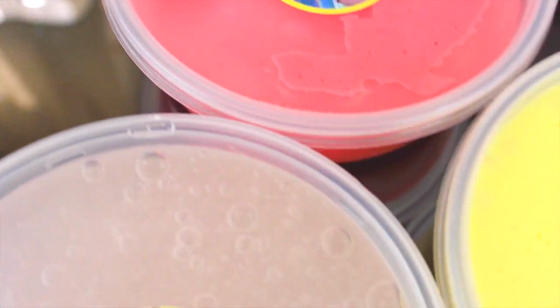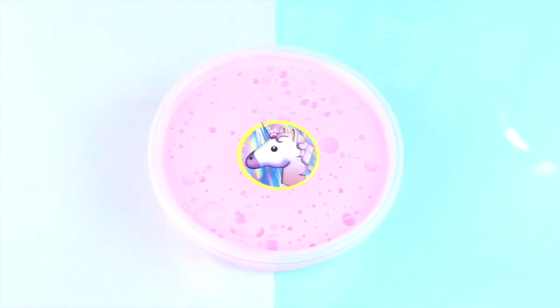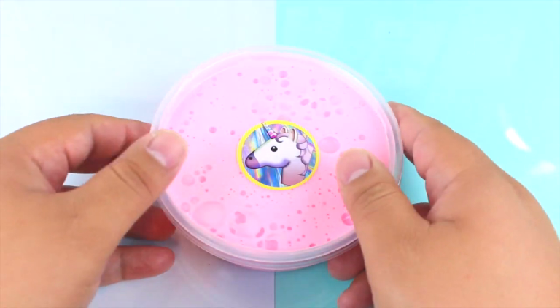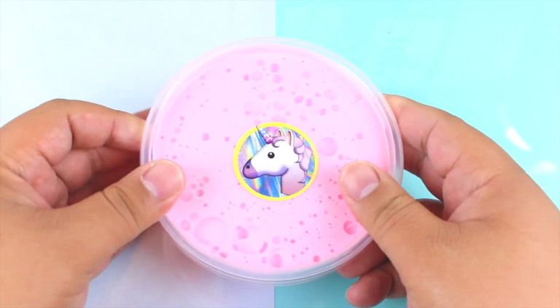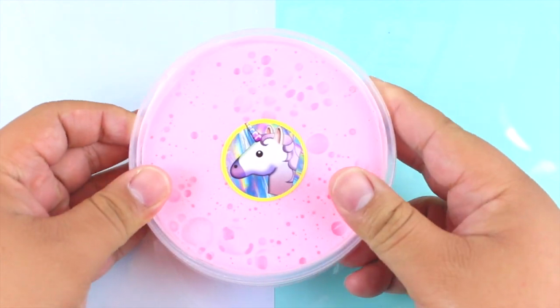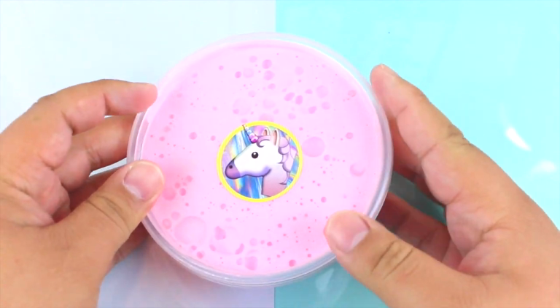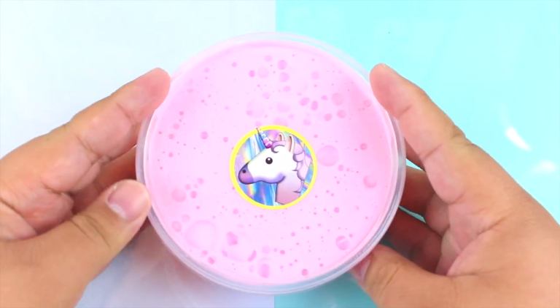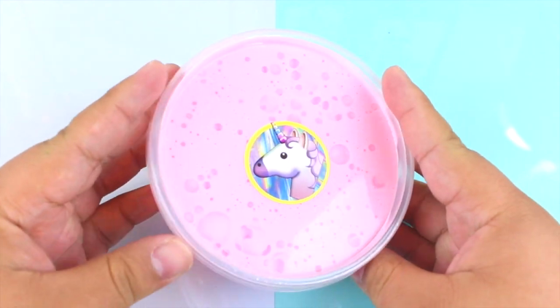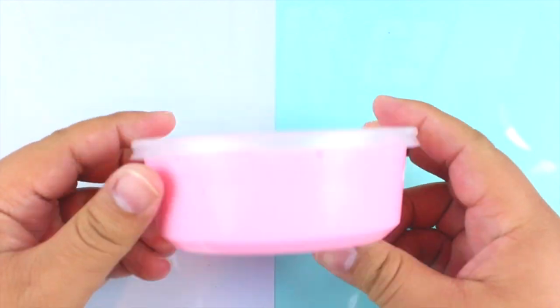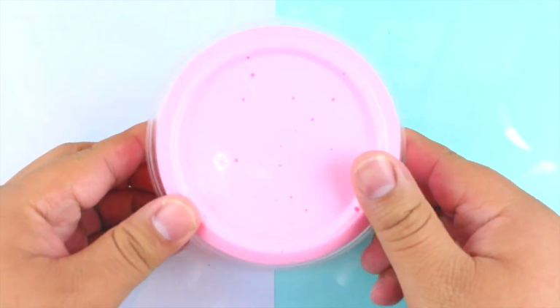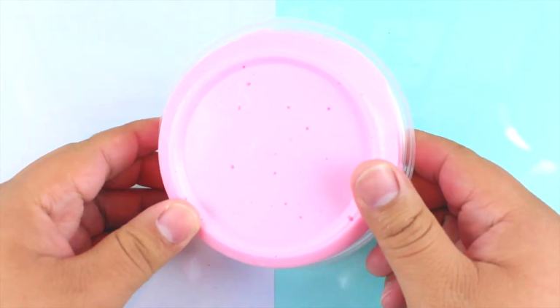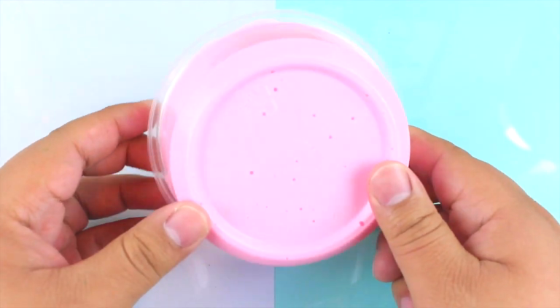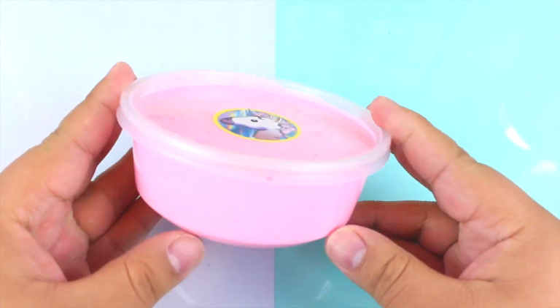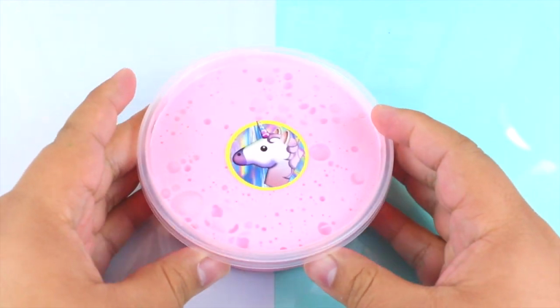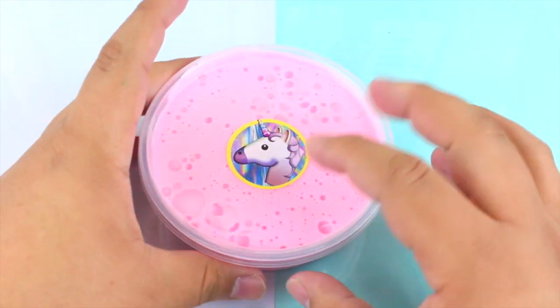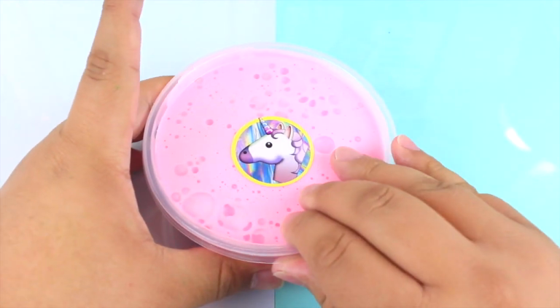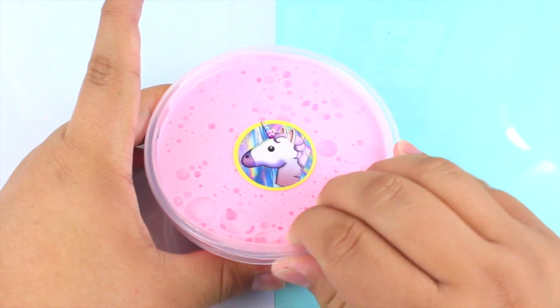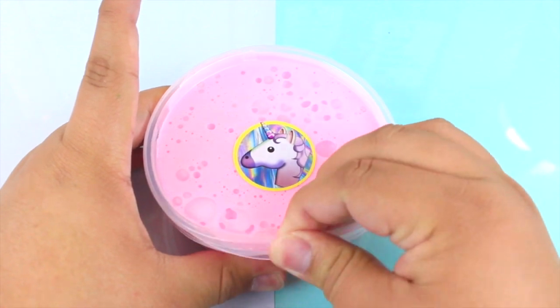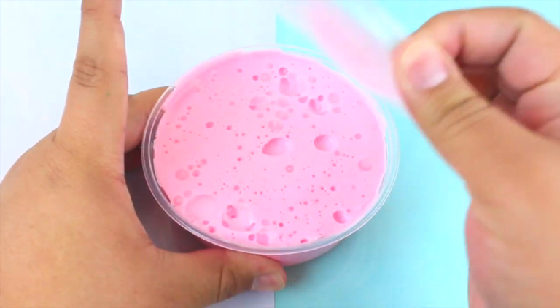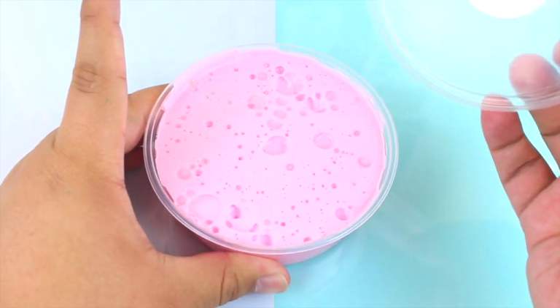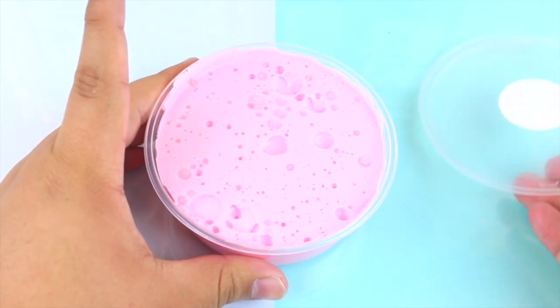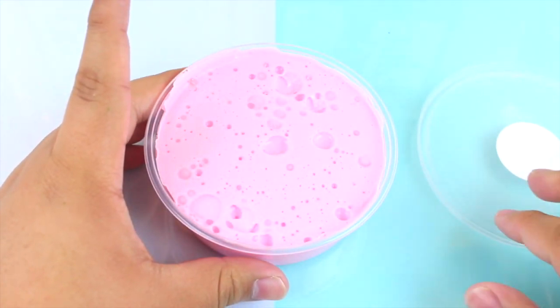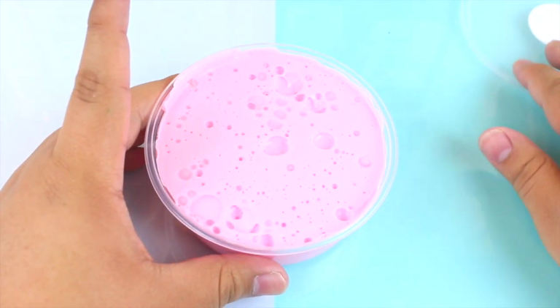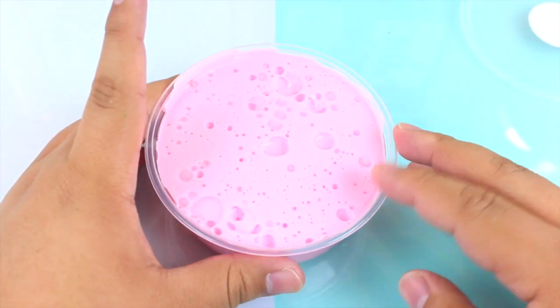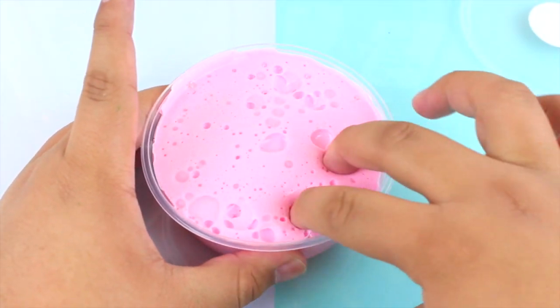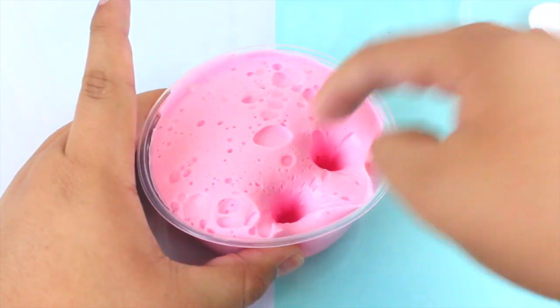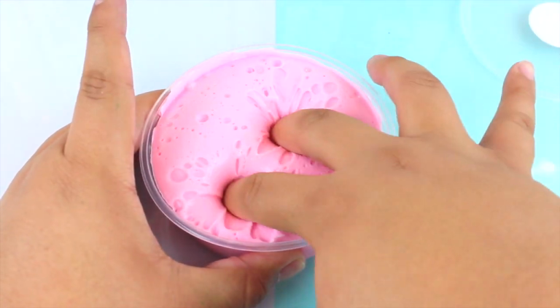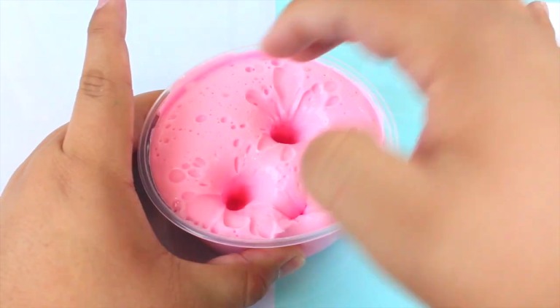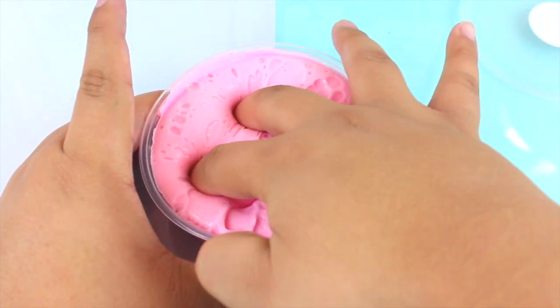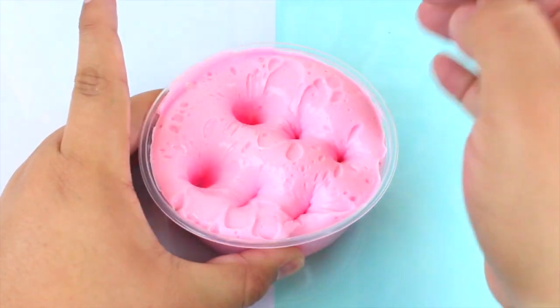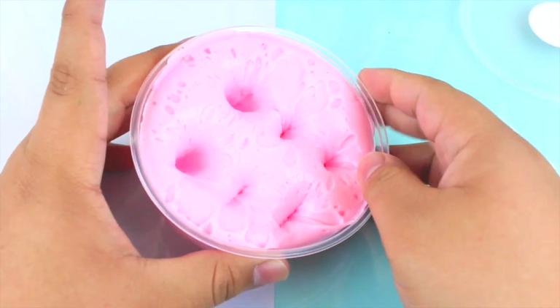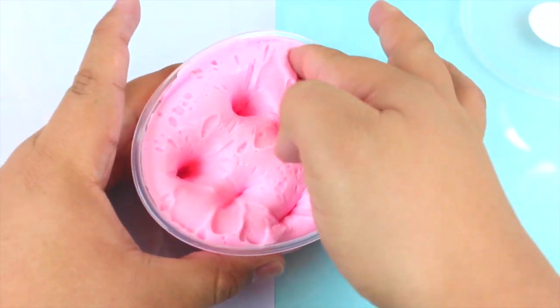We have to start off with my slime baby — this one here is Chanel Number Two, which is my best seller. Literally, if you only have a couple bucks and you need to get one slime from me, you need to get this one. It's so good.